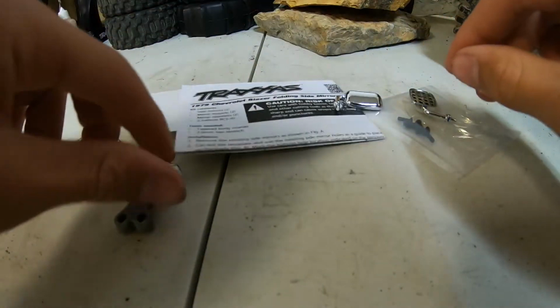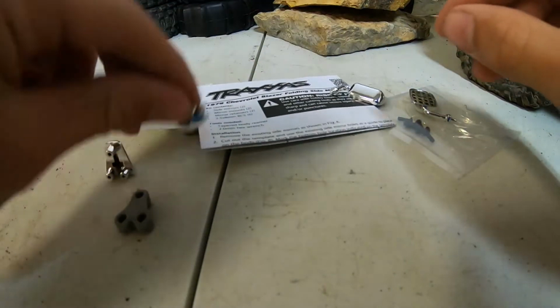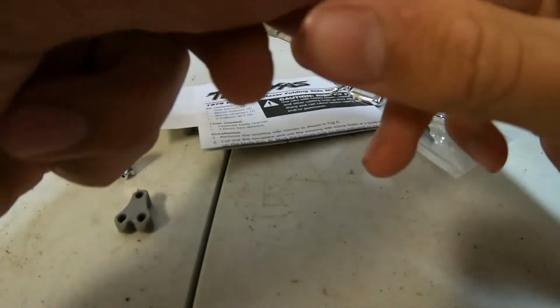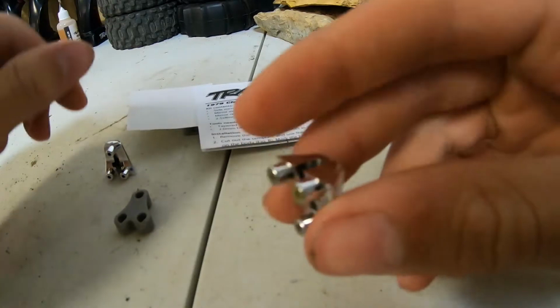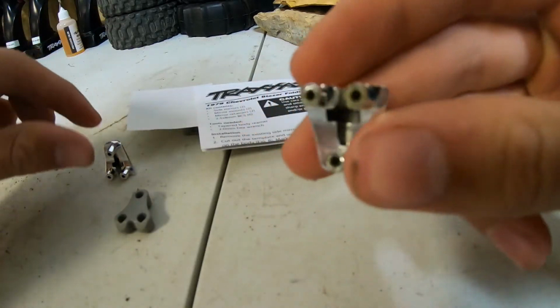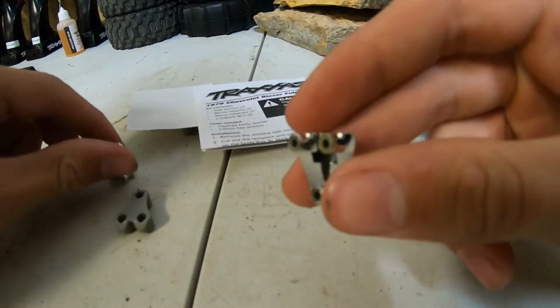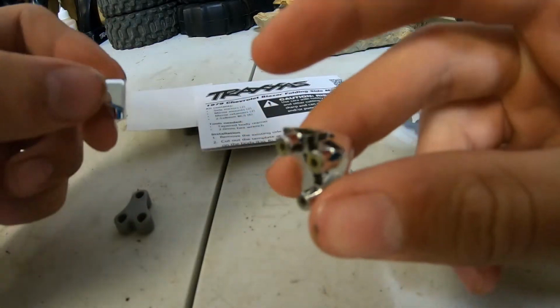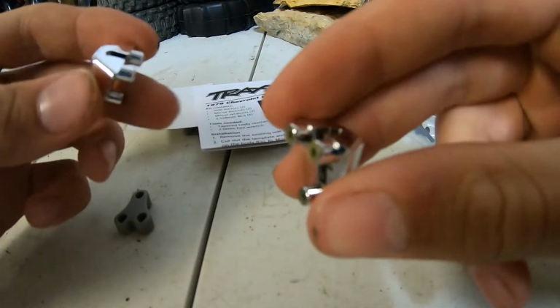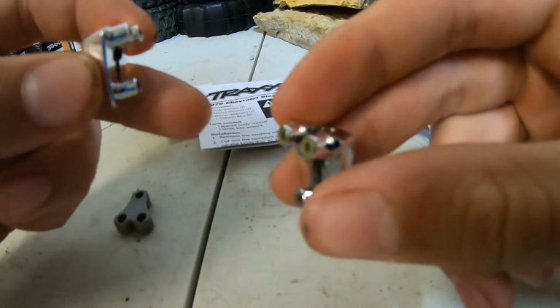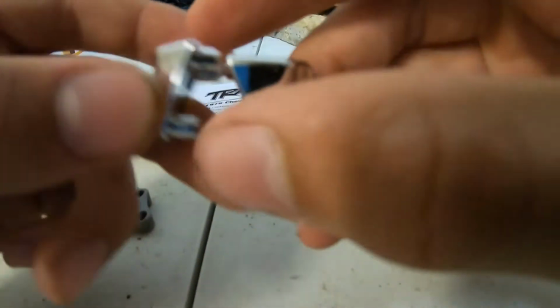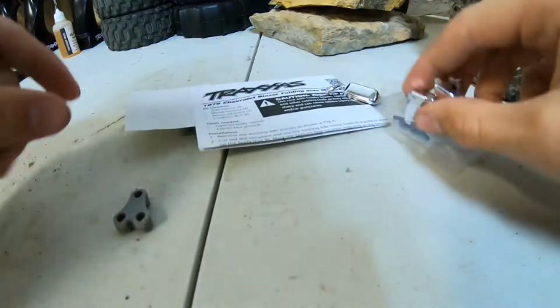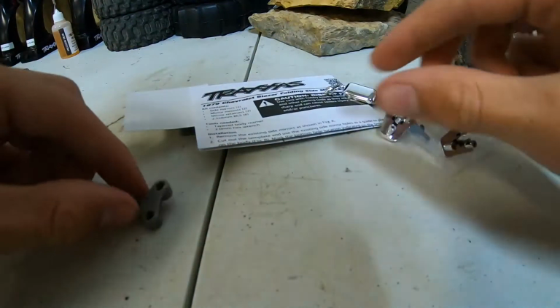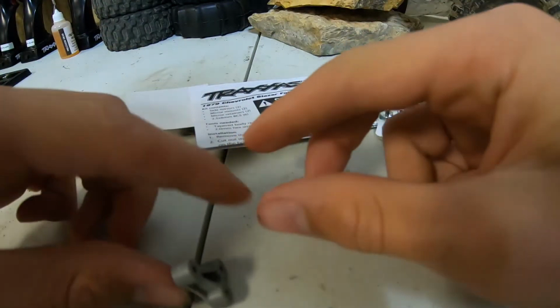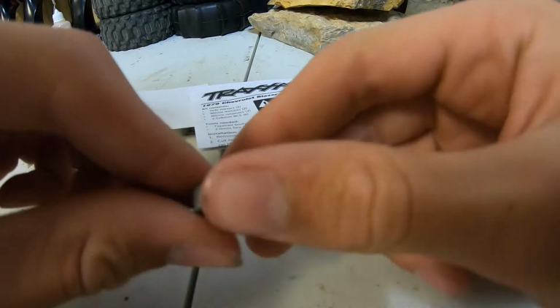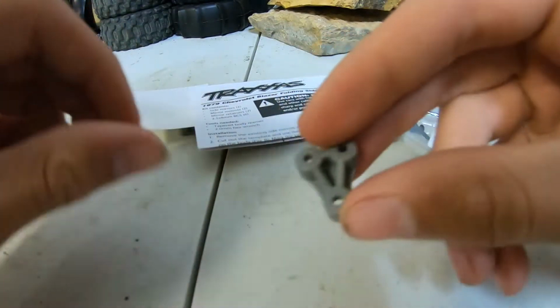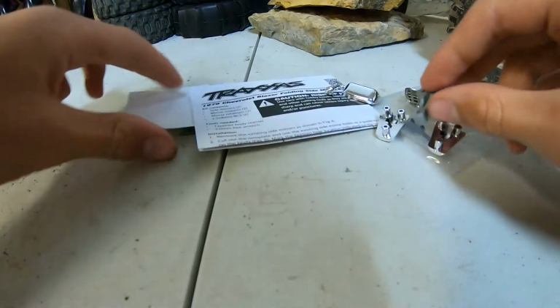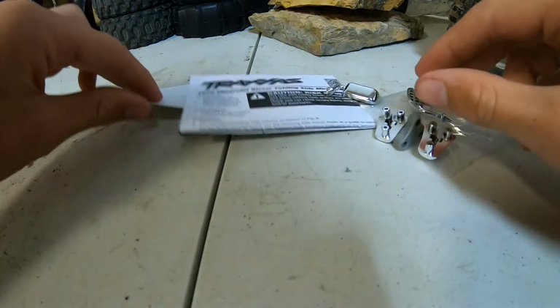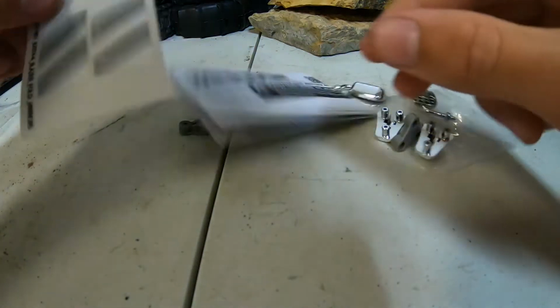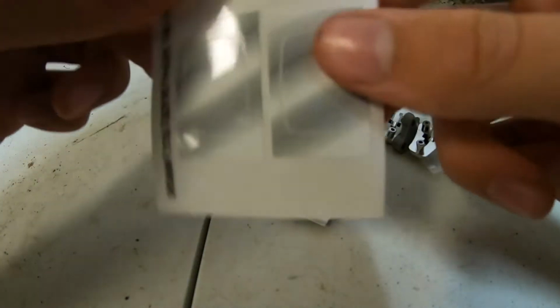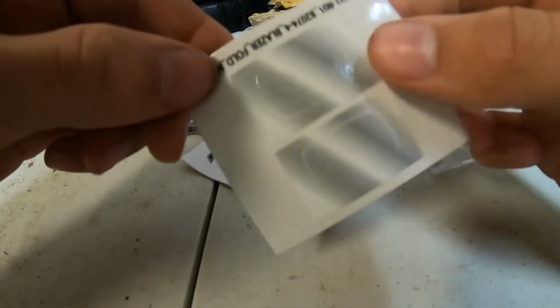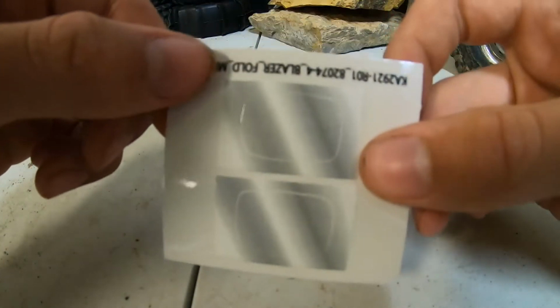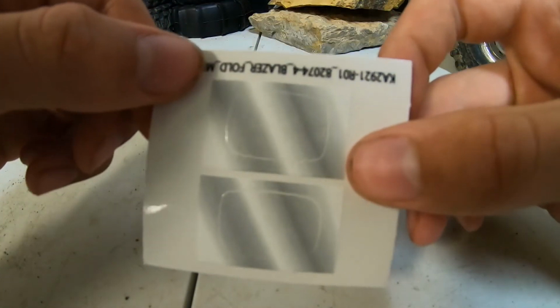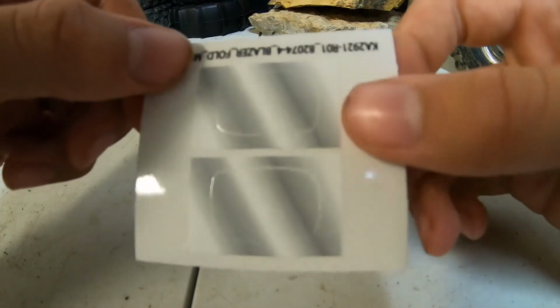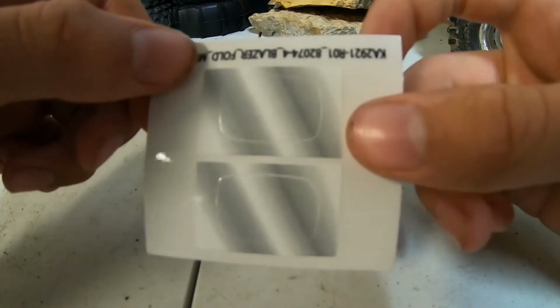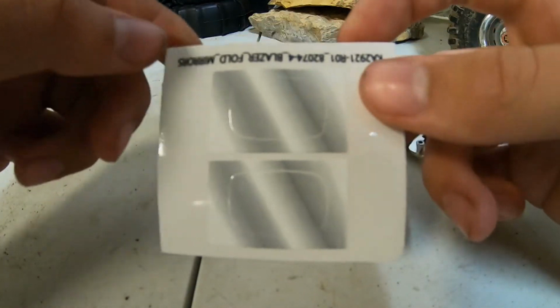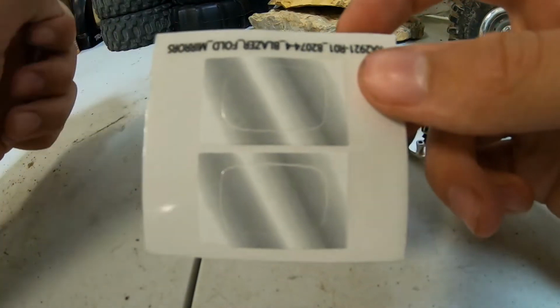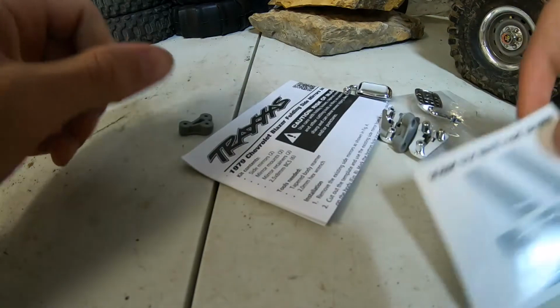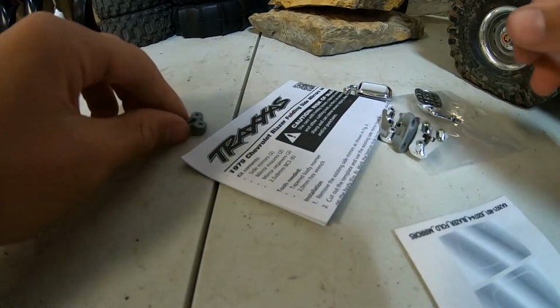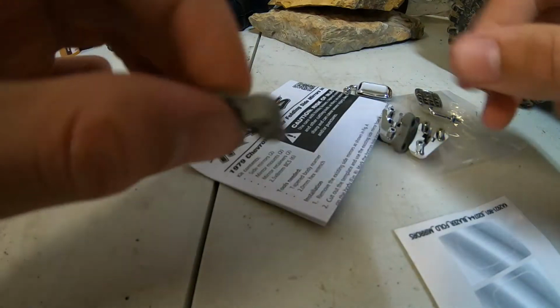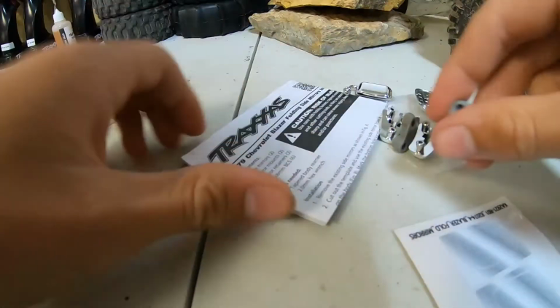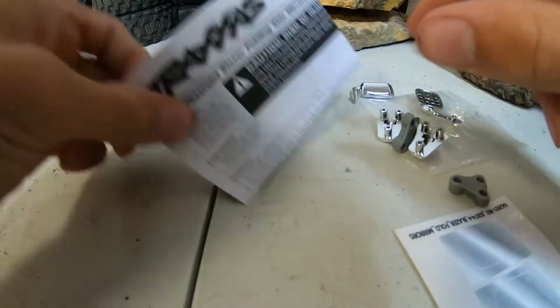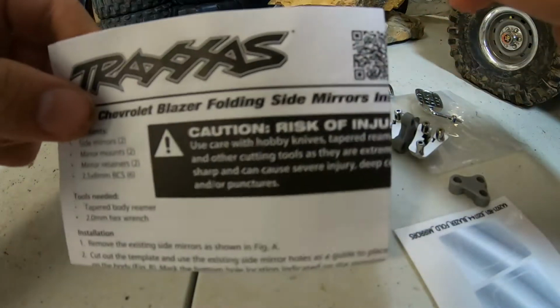You get the little parts that hold the mirrors in, the parts that go on the inside of the body, some kind of reflective stickers but not really, and the directions.